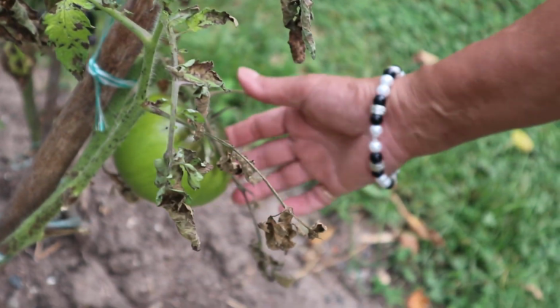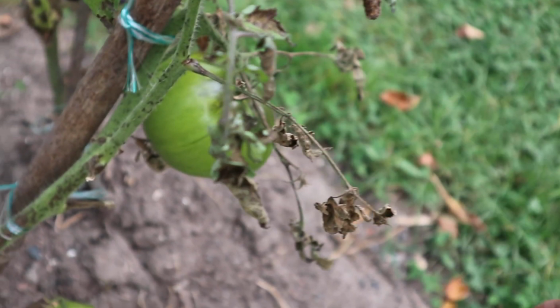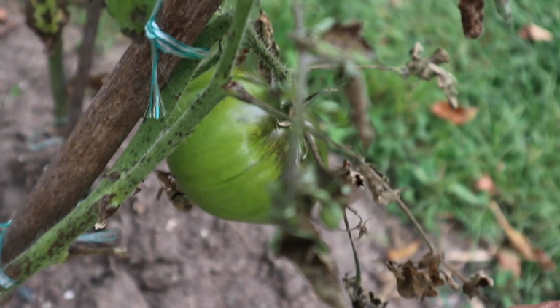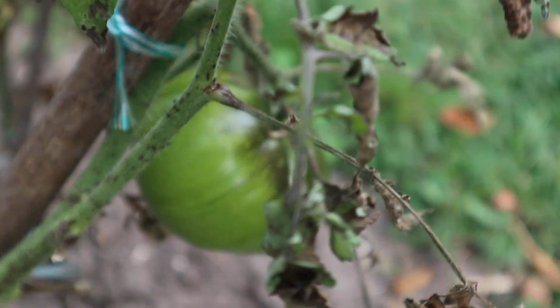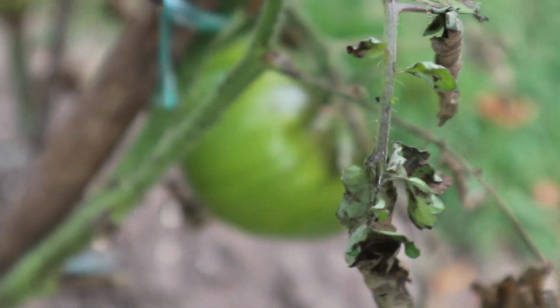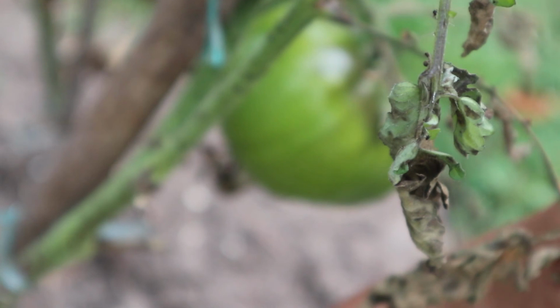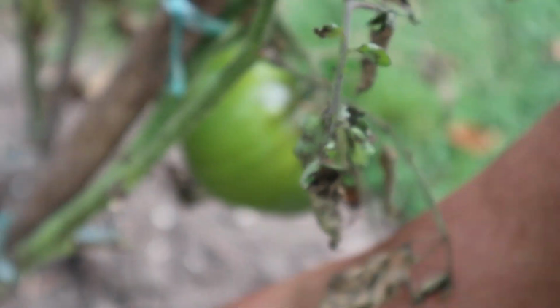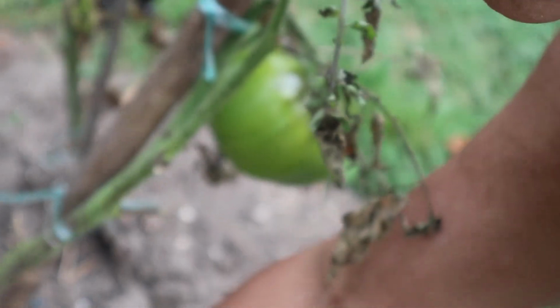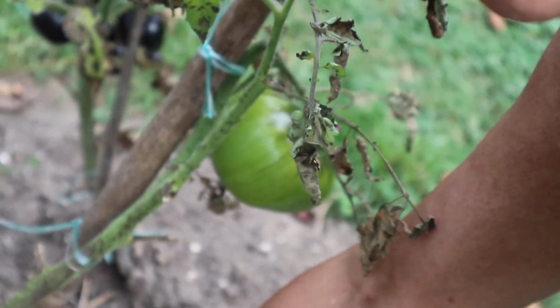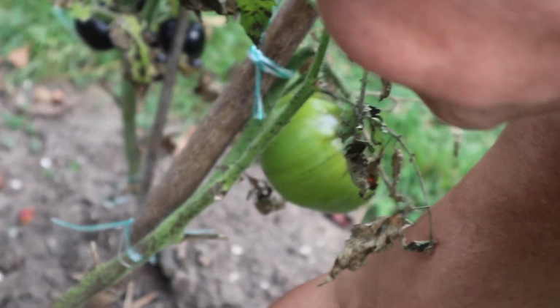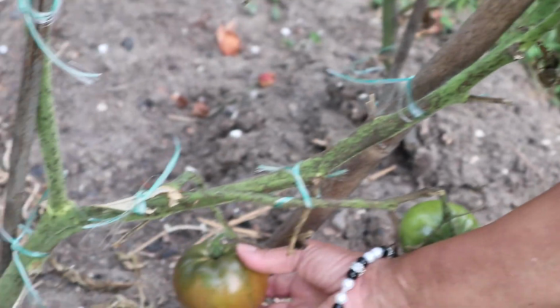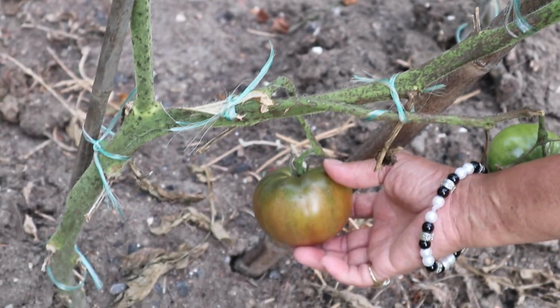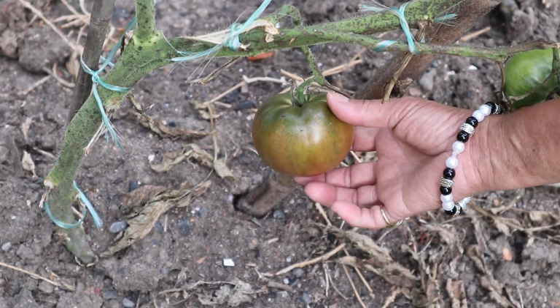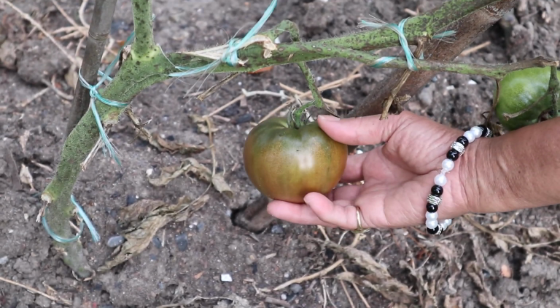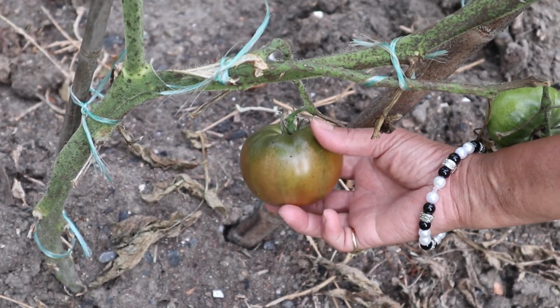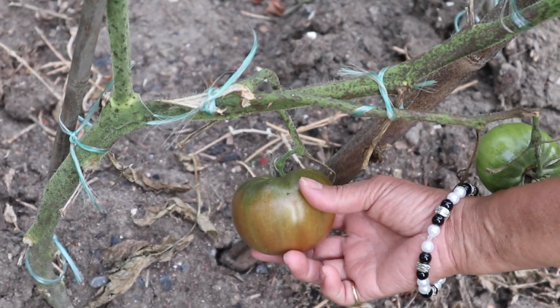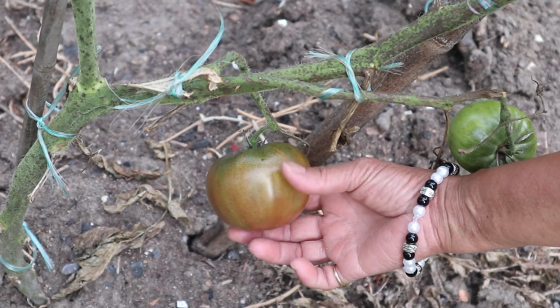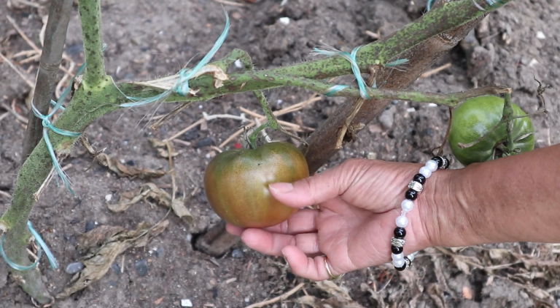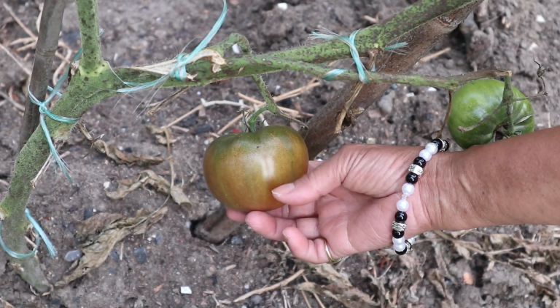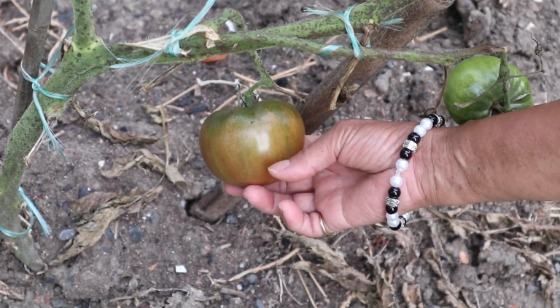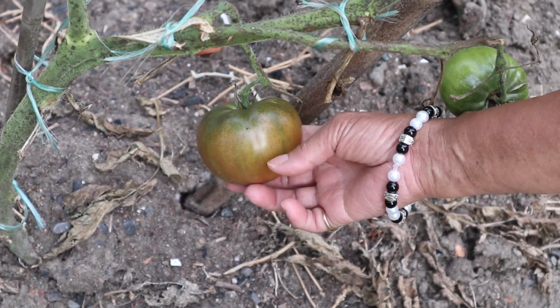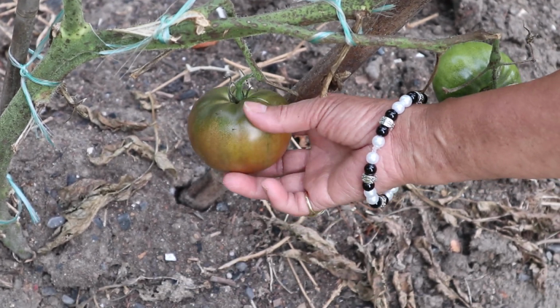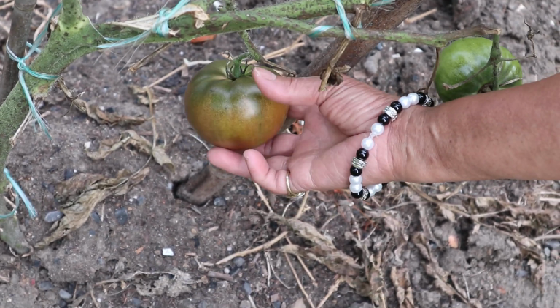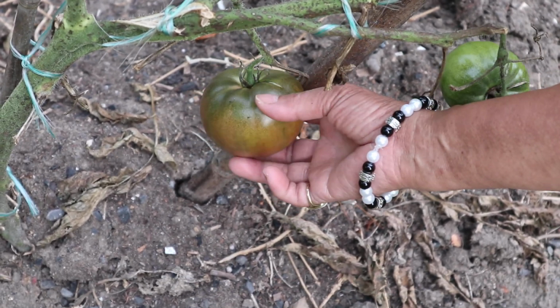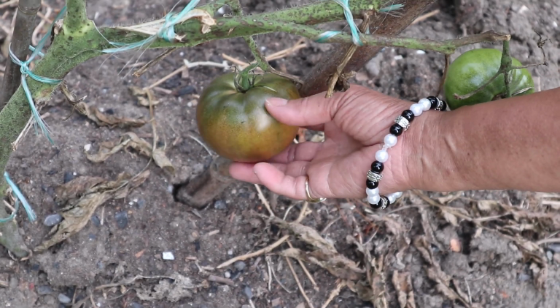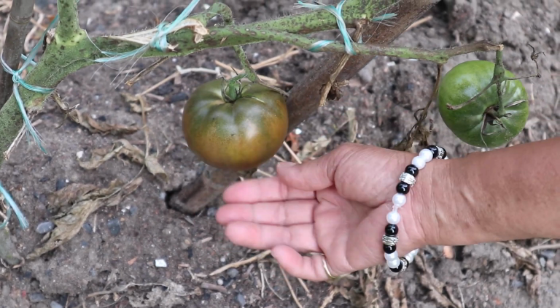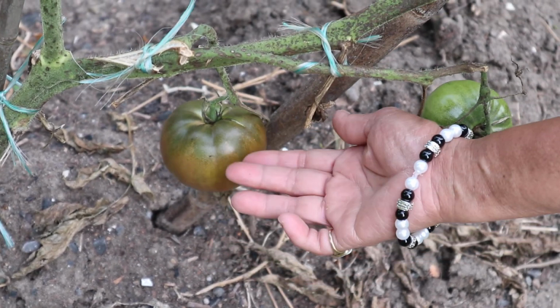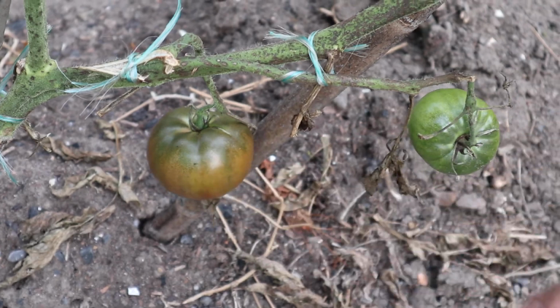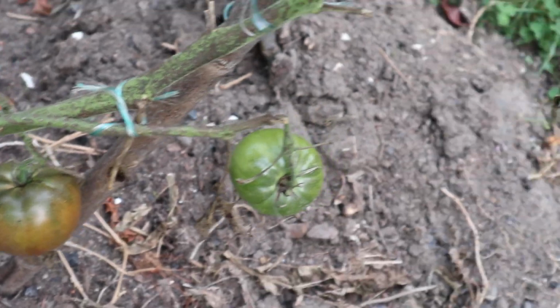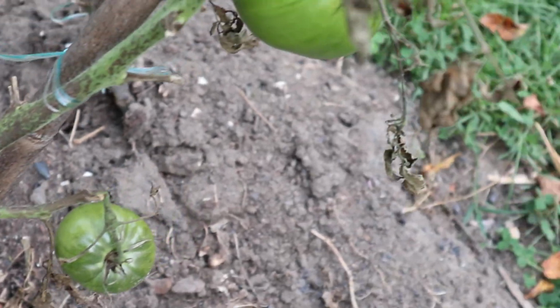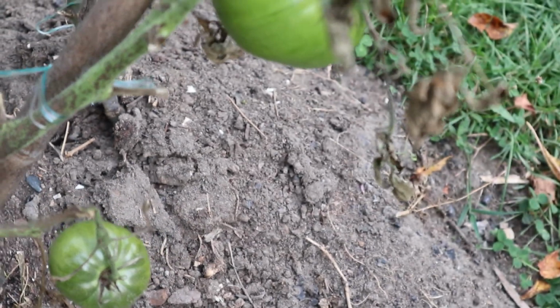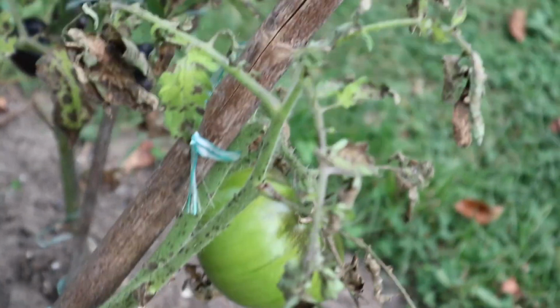When it turns ripe — like this one here — it's sort of brownish red with a little green on top. This one is ready to be picked, but I'm not picking it today.